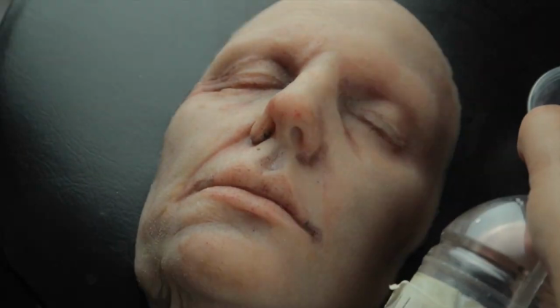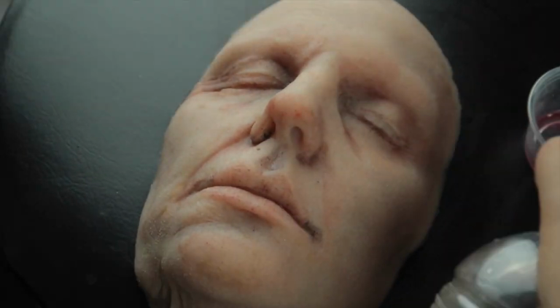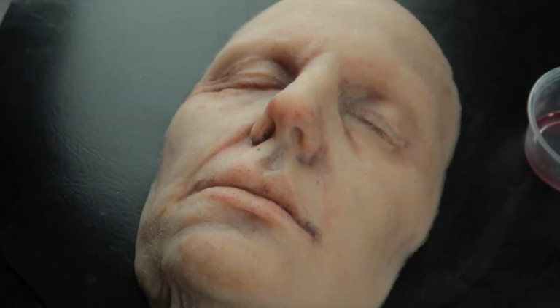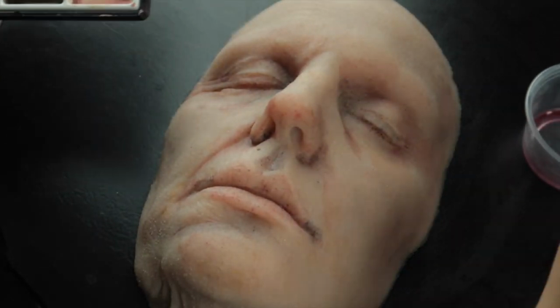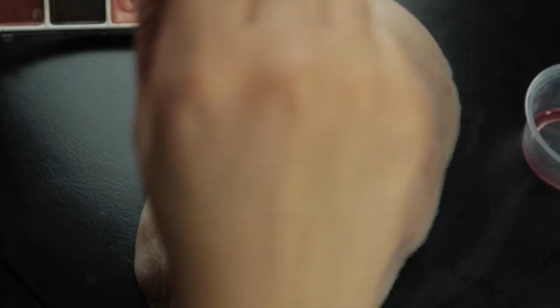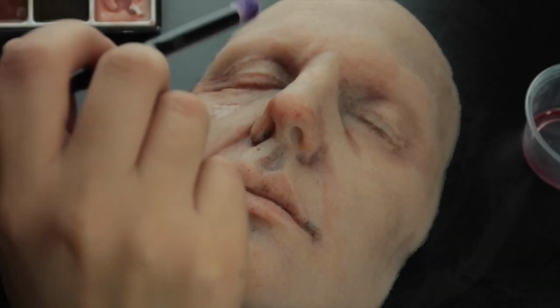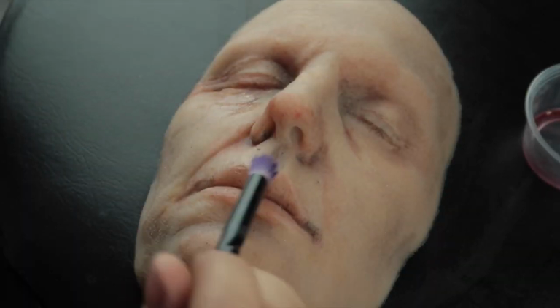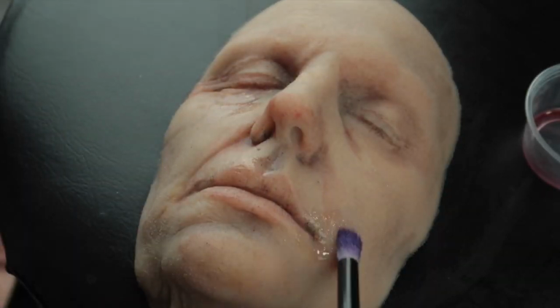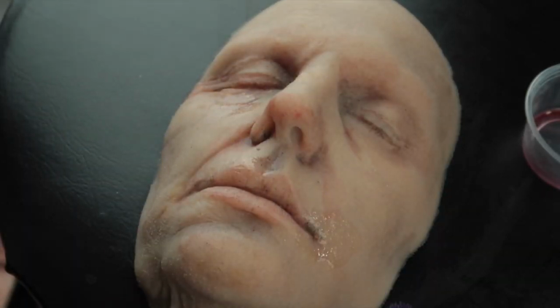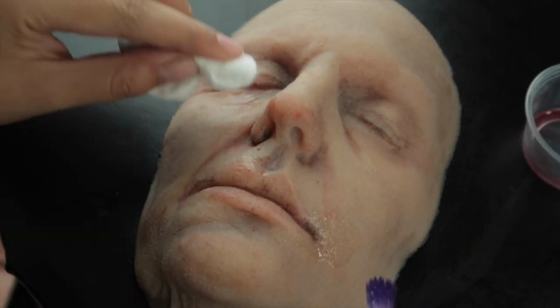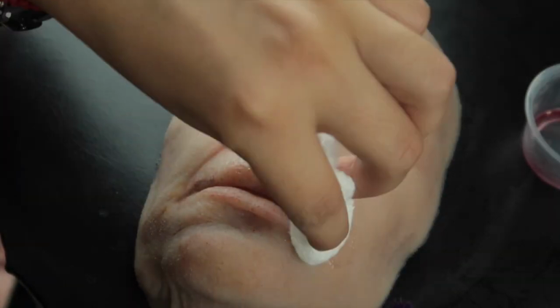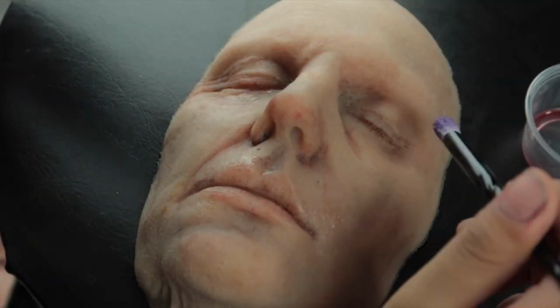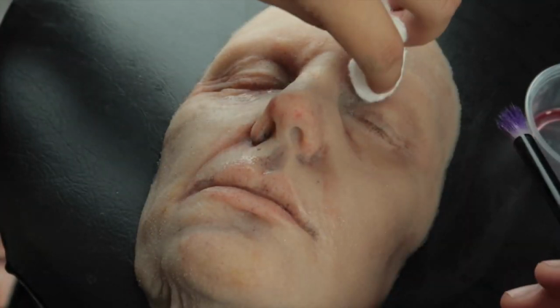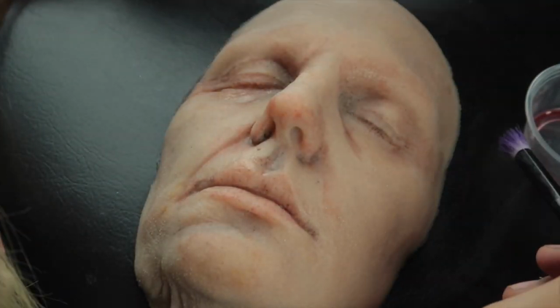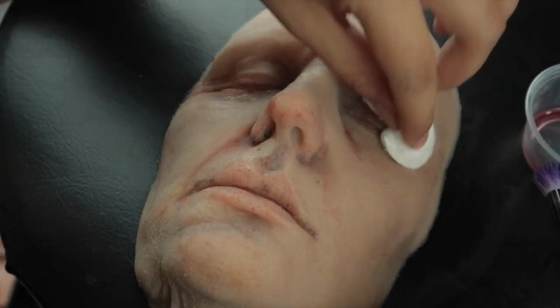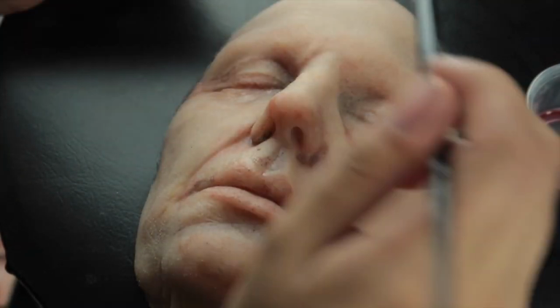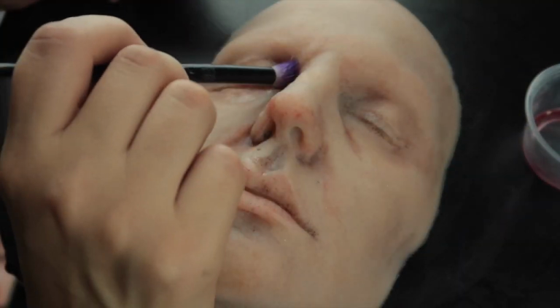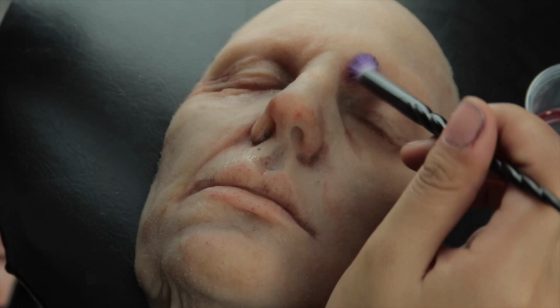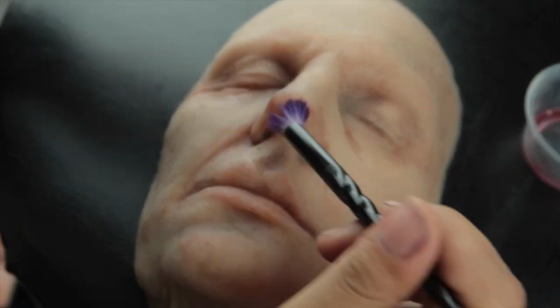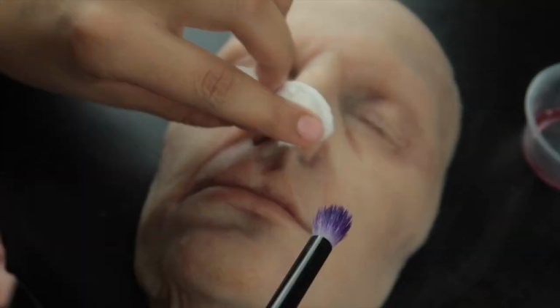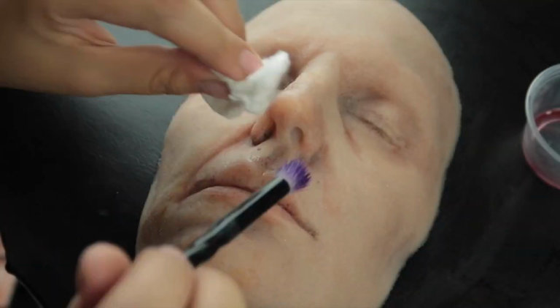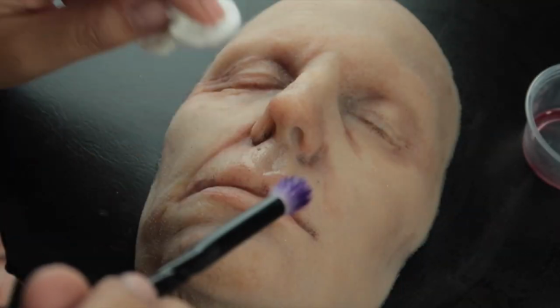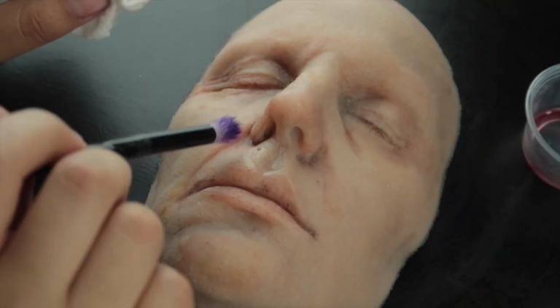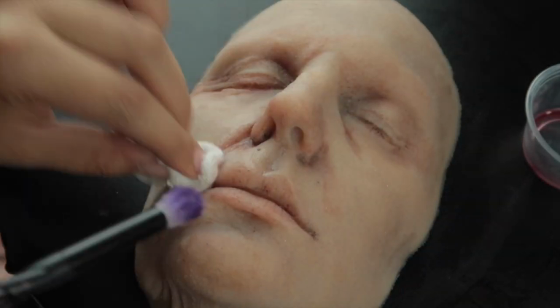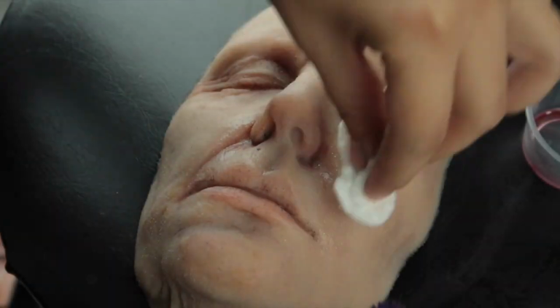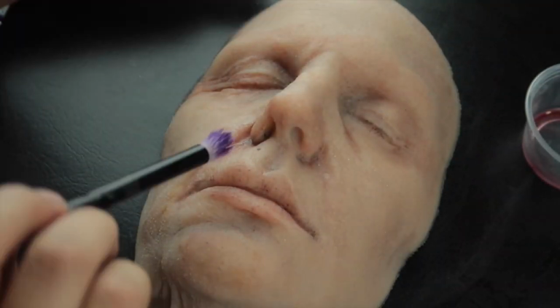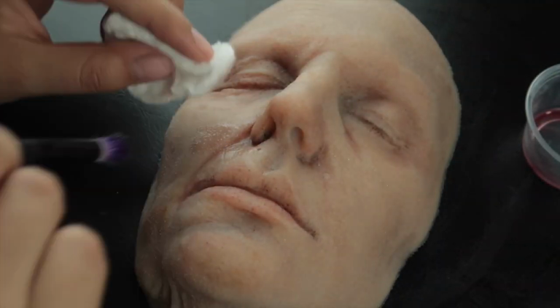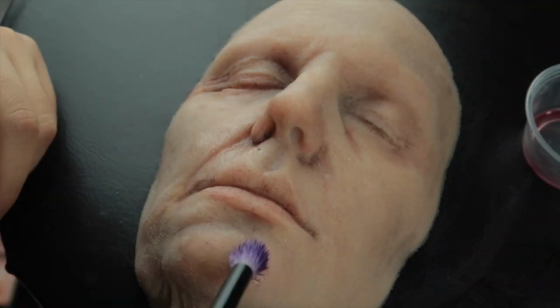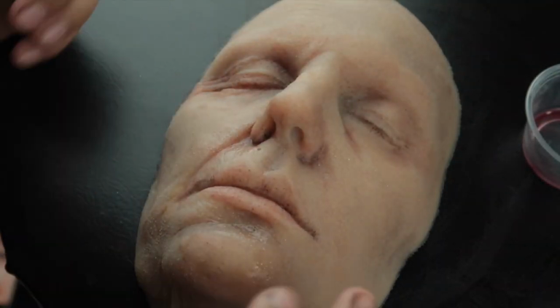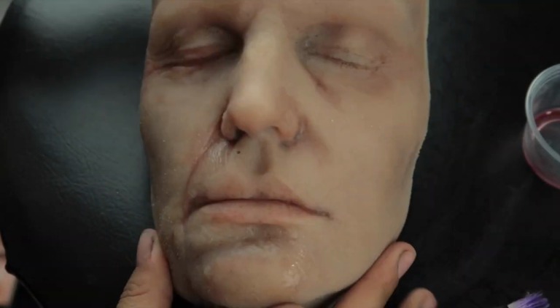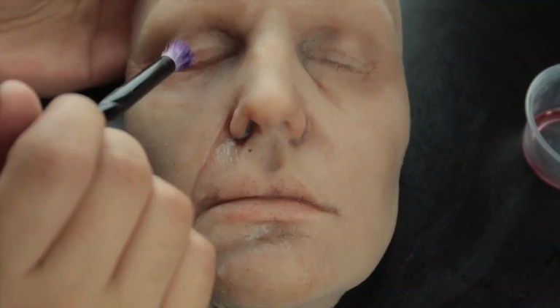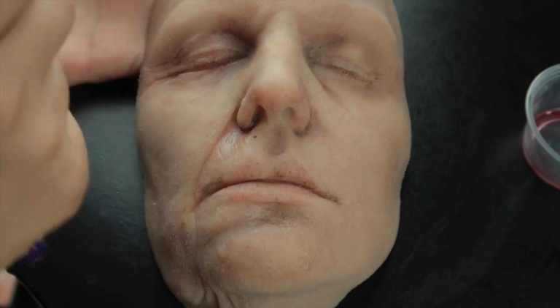Once I have that finished, I'm going with a clean fluffy brush with alcohol and just dabbing over these areas with a cotton pad to take off some of the harshness of the paint.